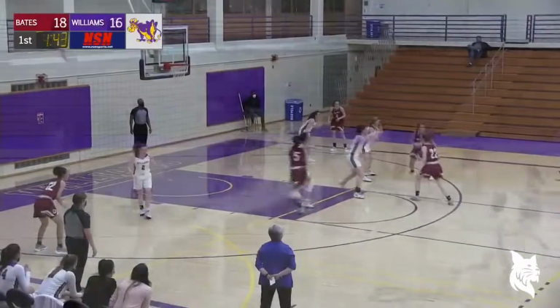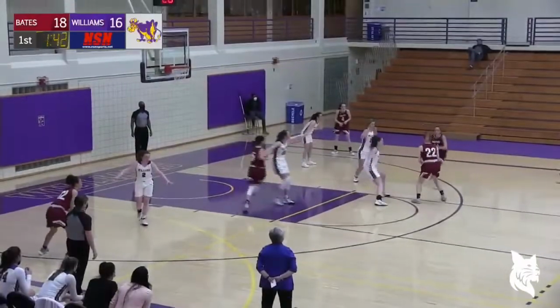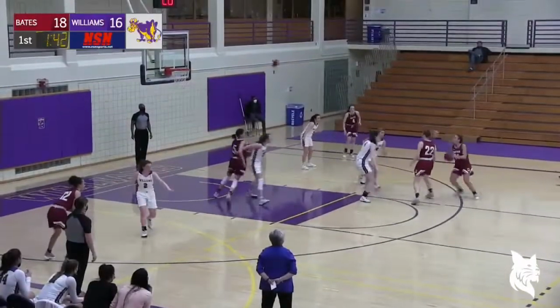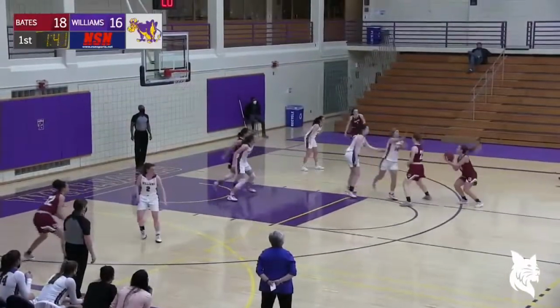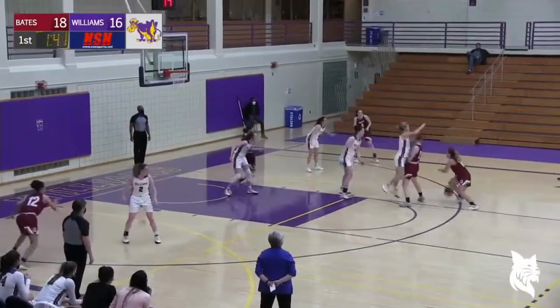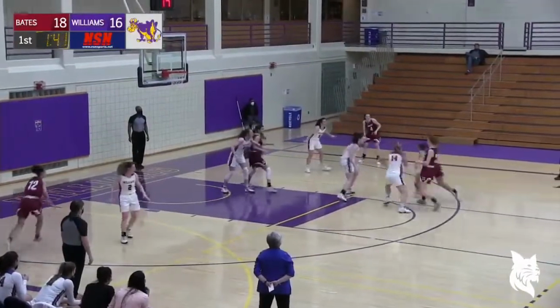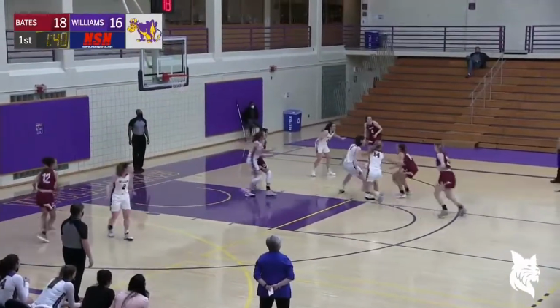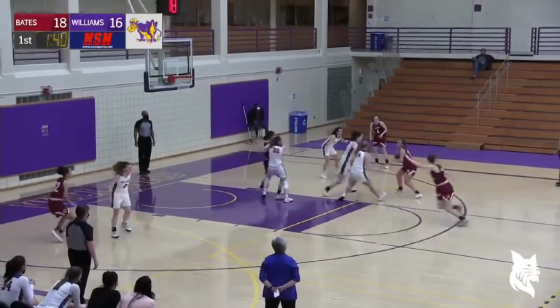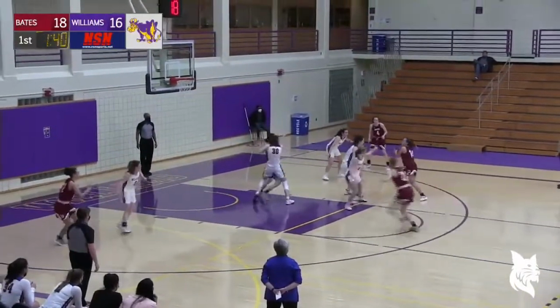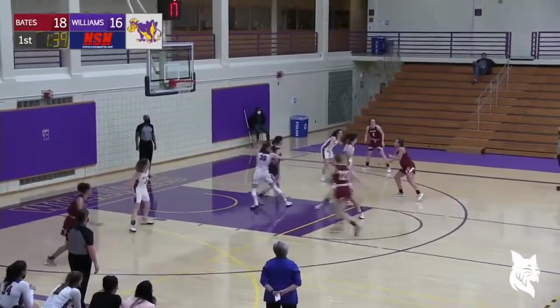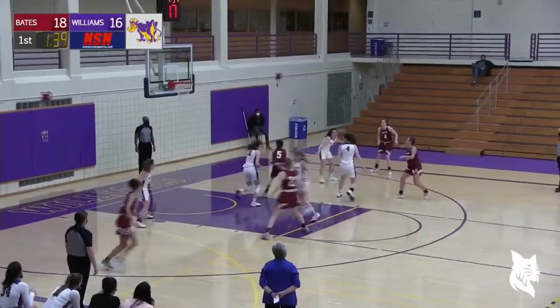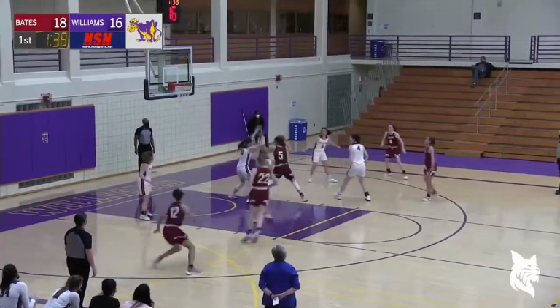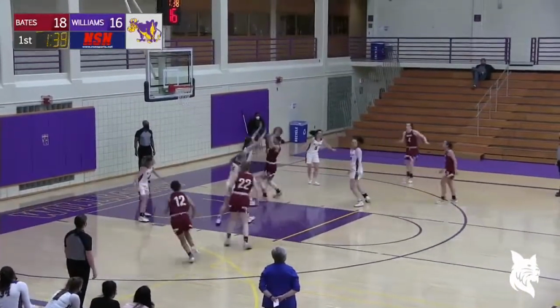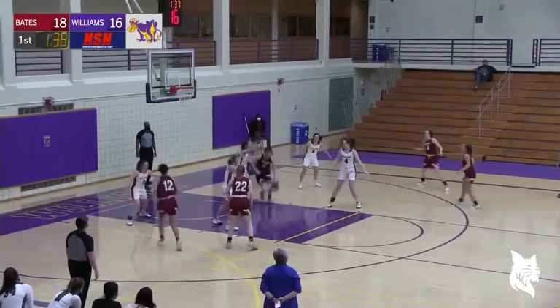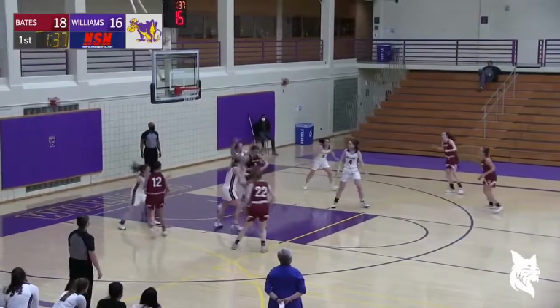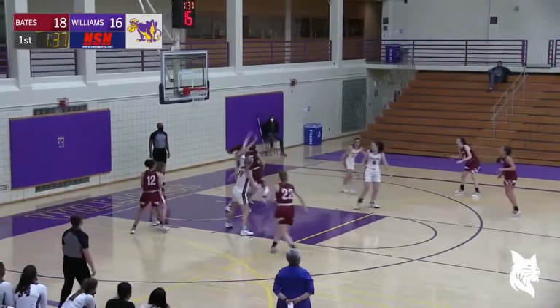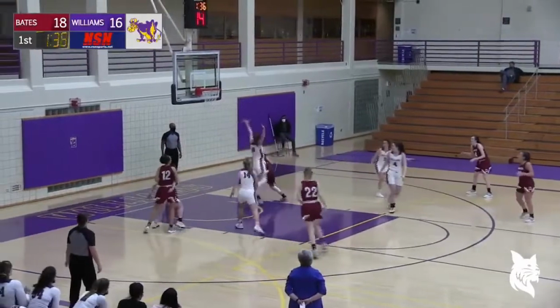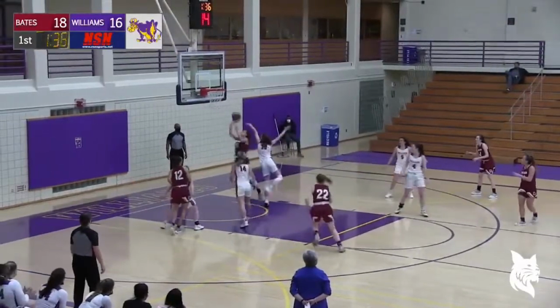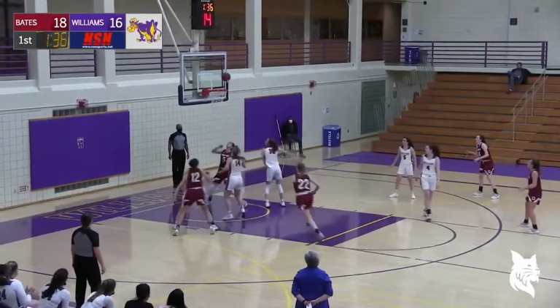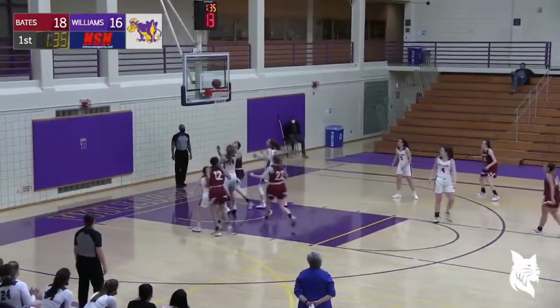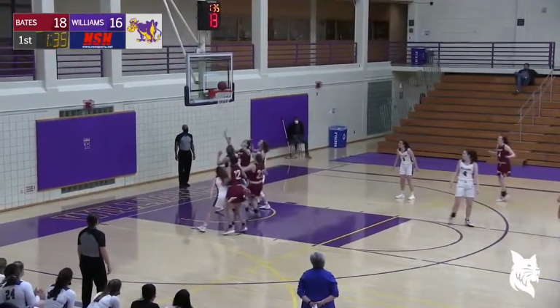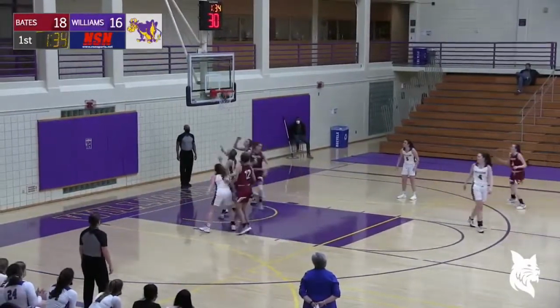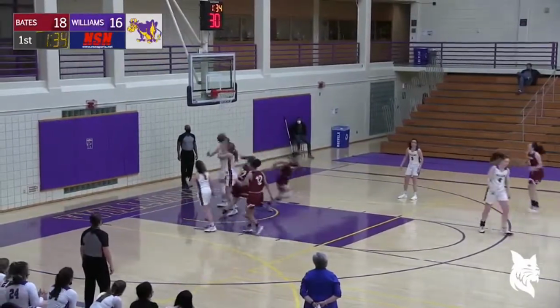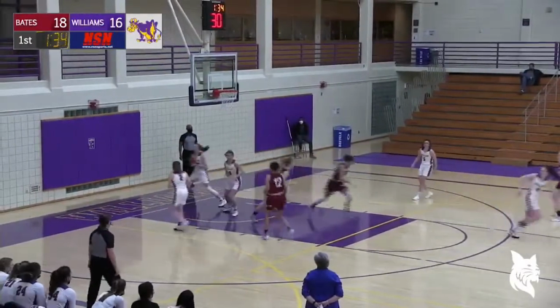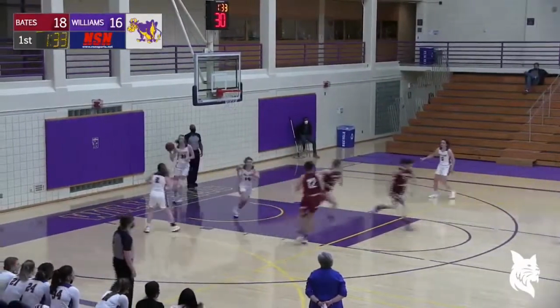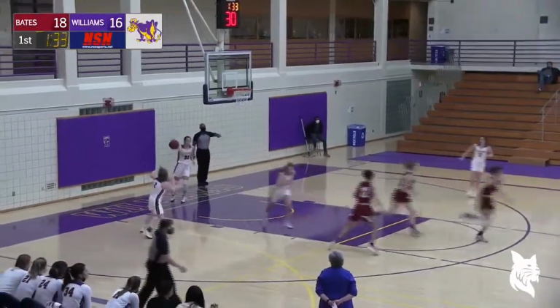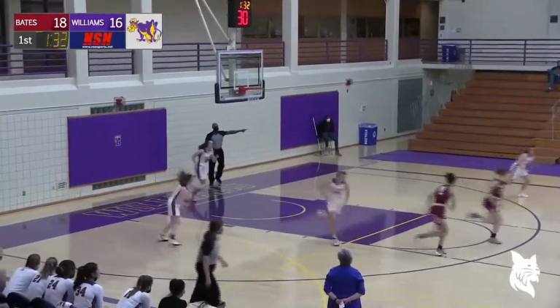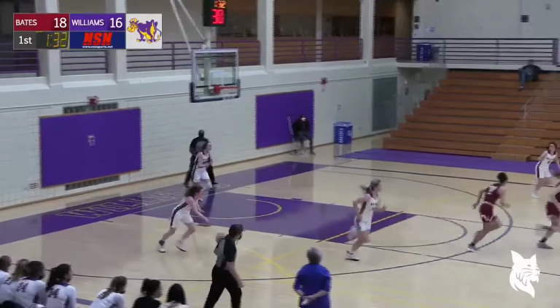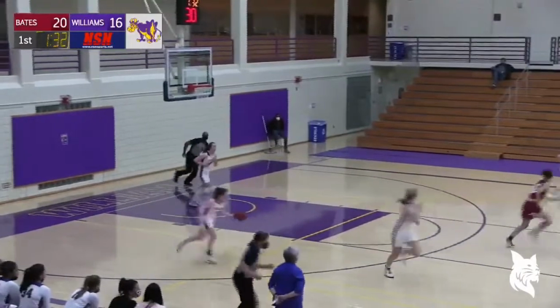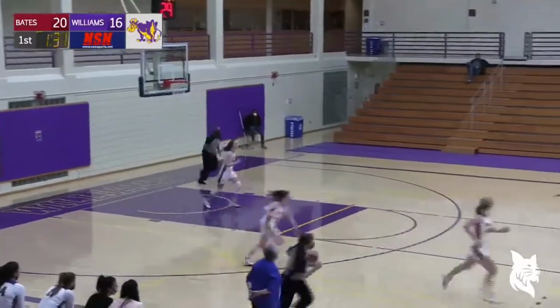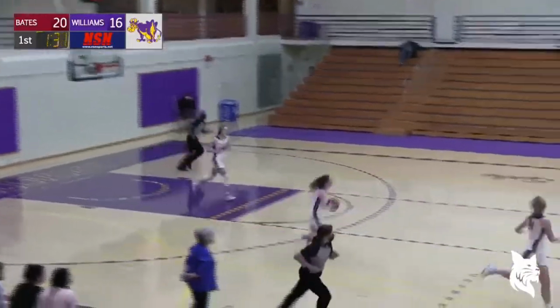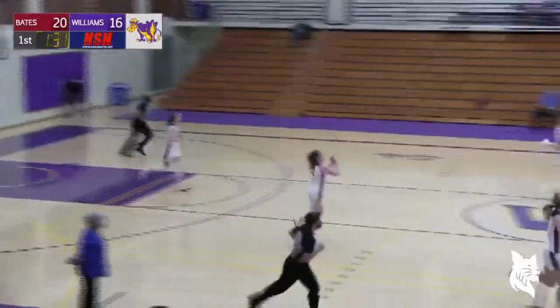Ali Tukara getting ready to check in at the table for the Eves. Graff goes inside to Gadaleta, throws it up and in. Gadaleta now with six.